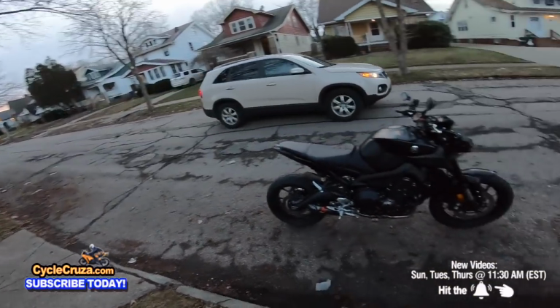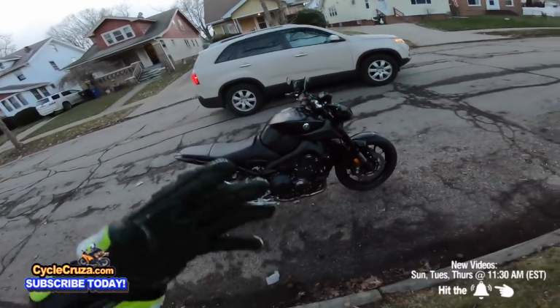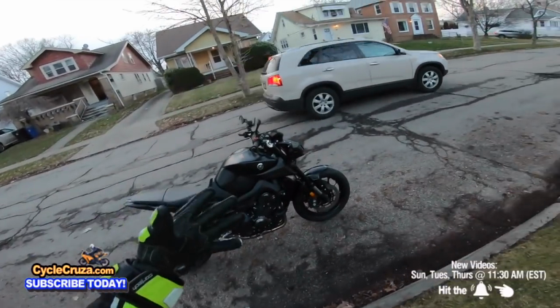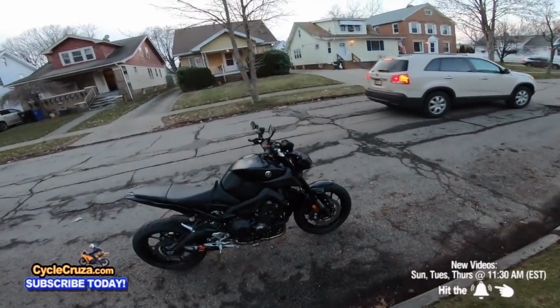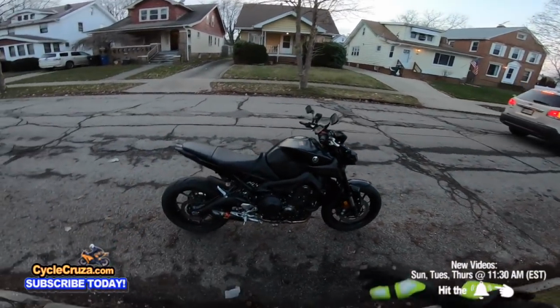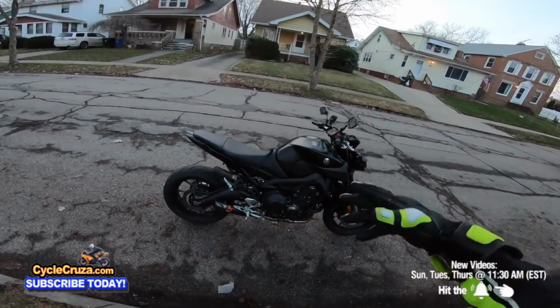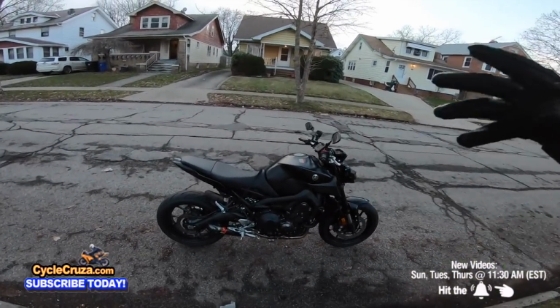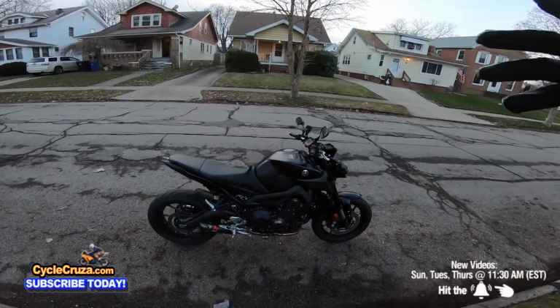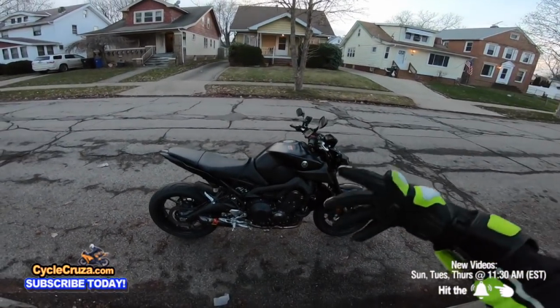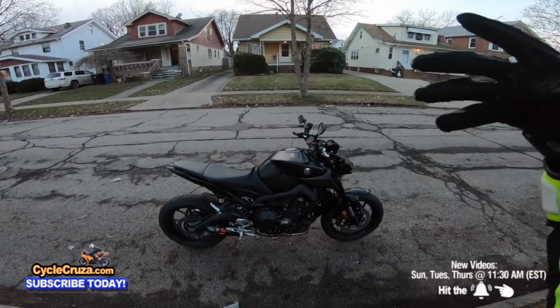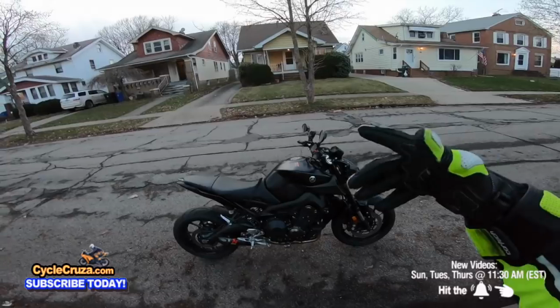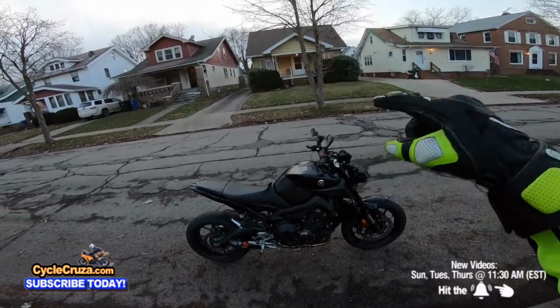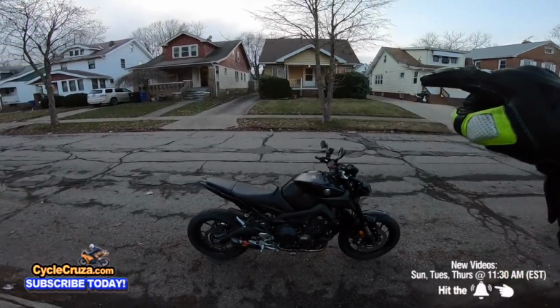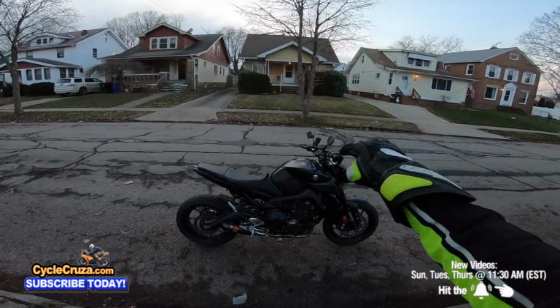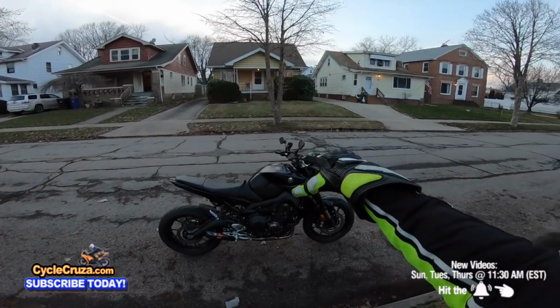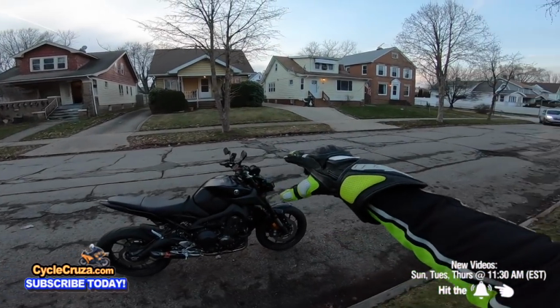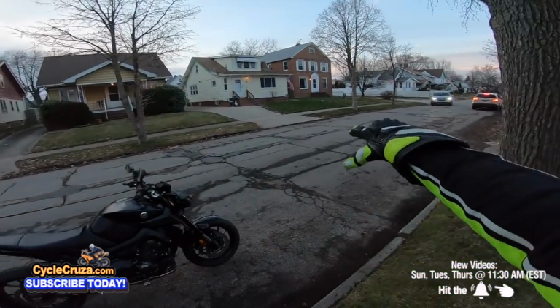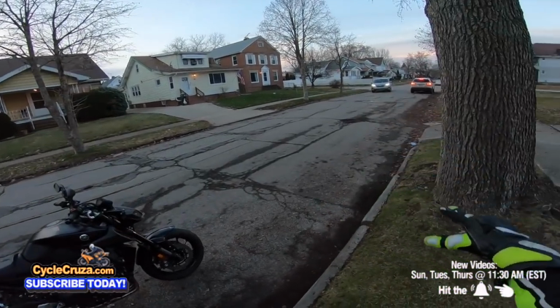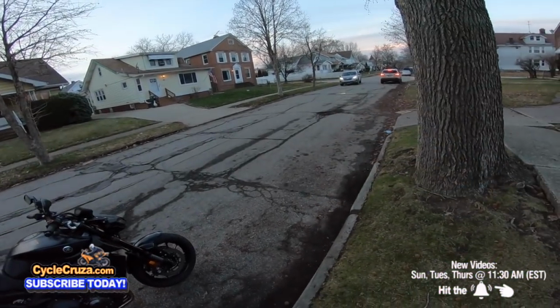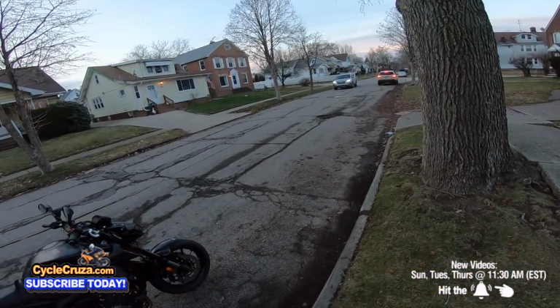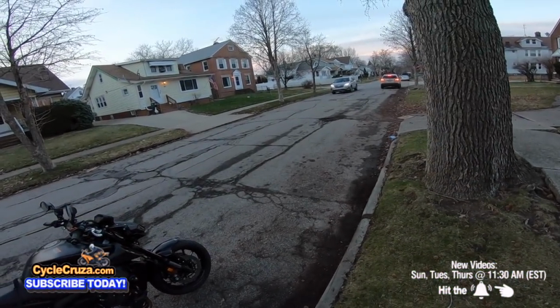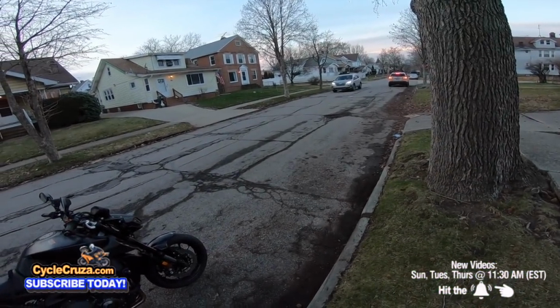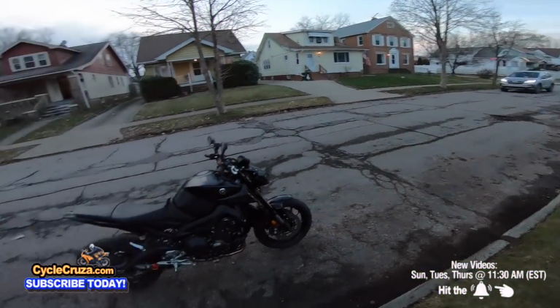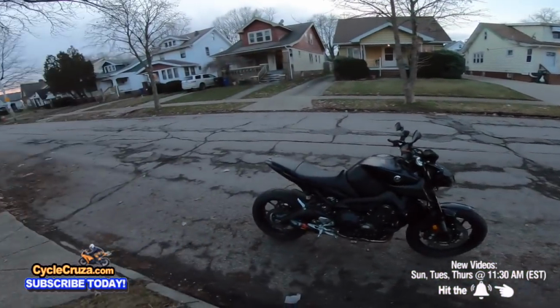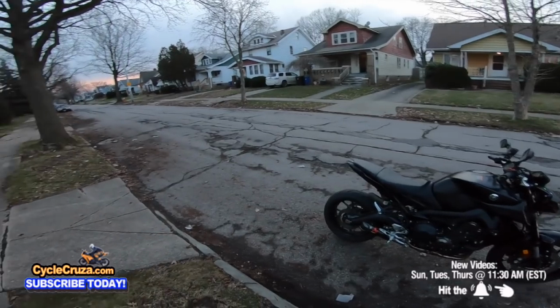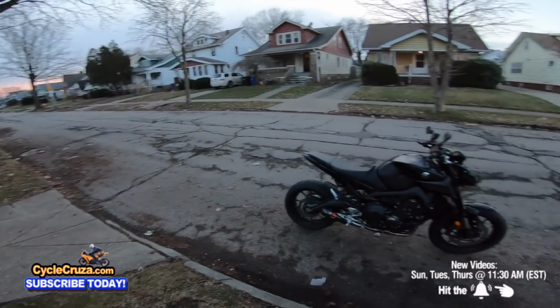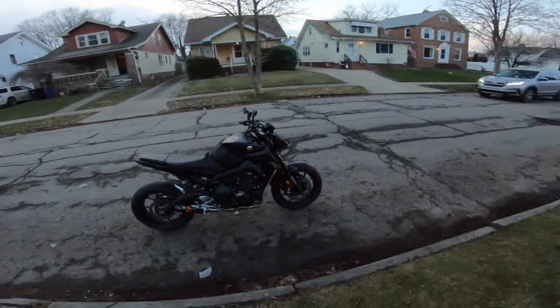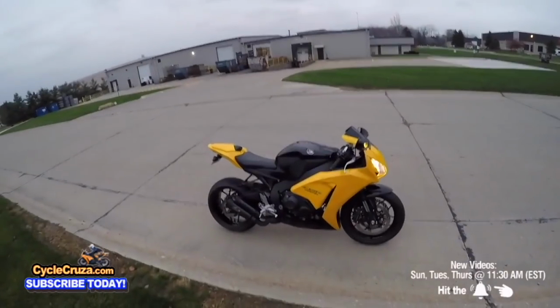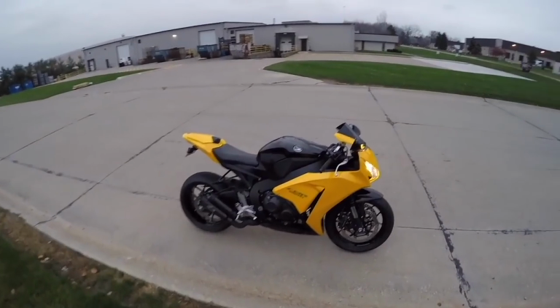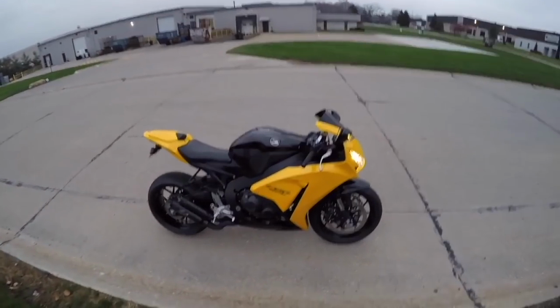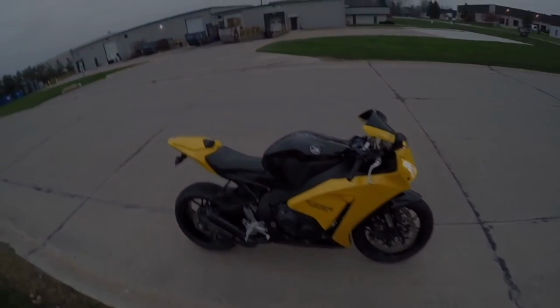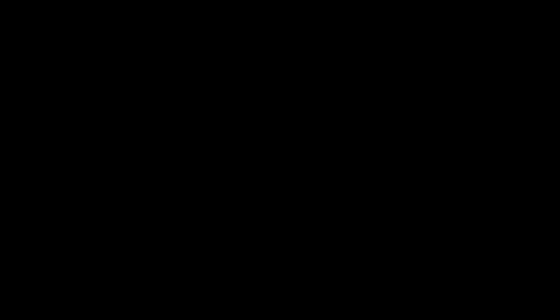In this video, guys, I'm going to teach you how to brake effectively and defensively to help keep you safe and keep you from having a real effed up day. Let's go for a ride!